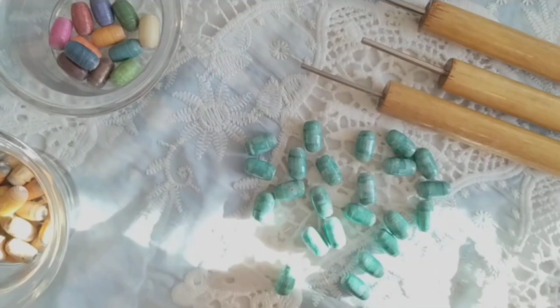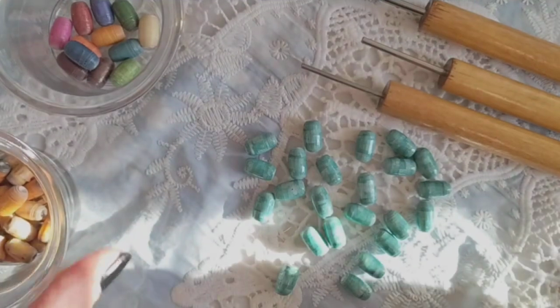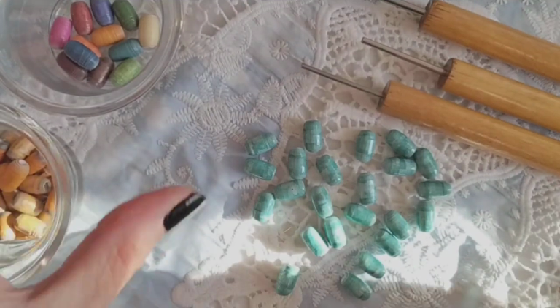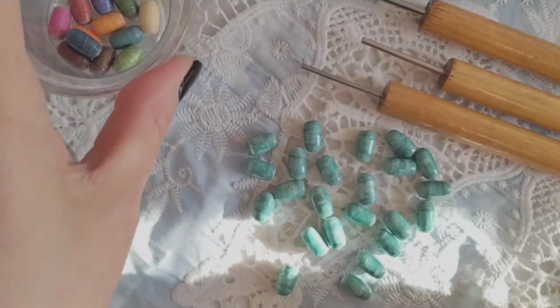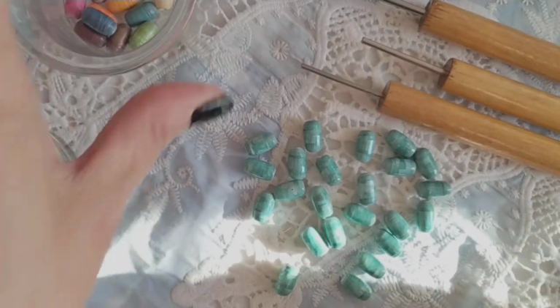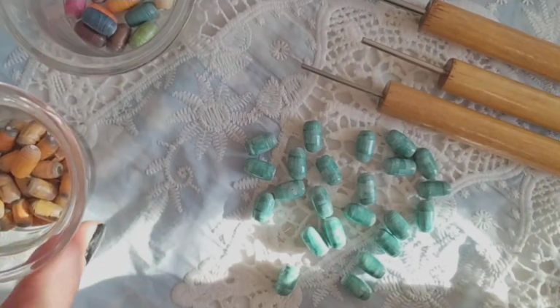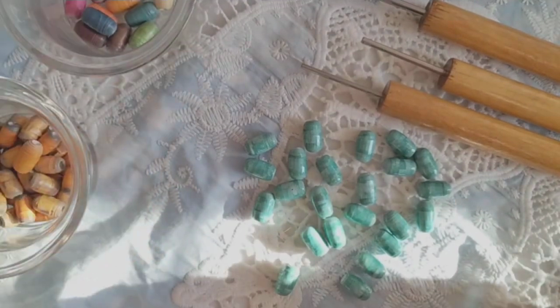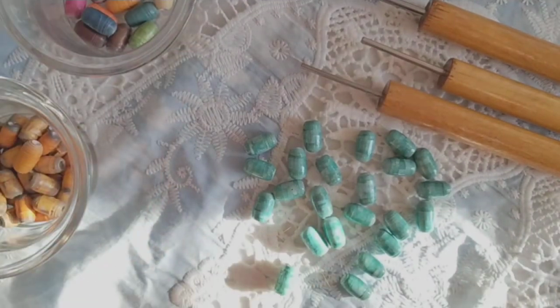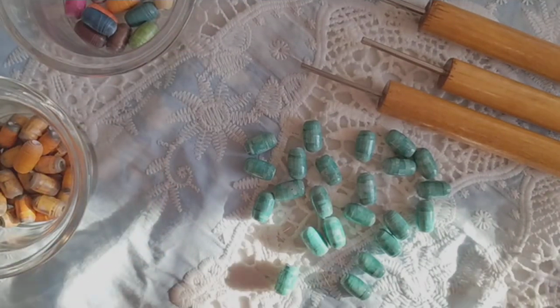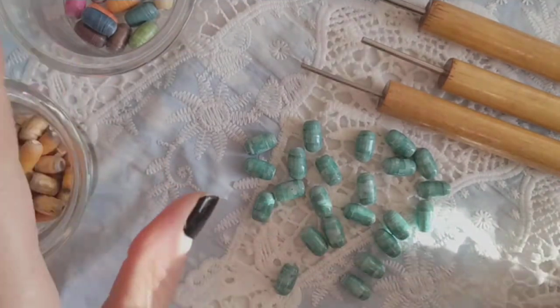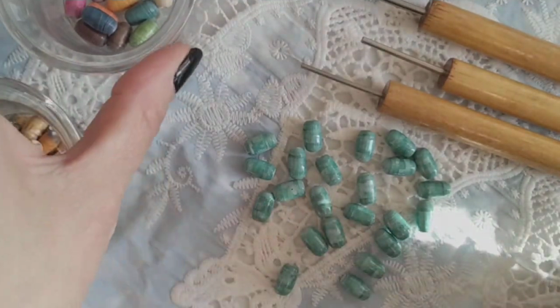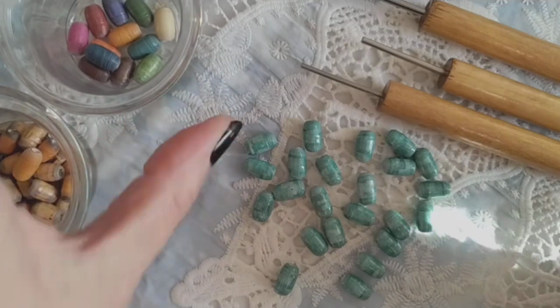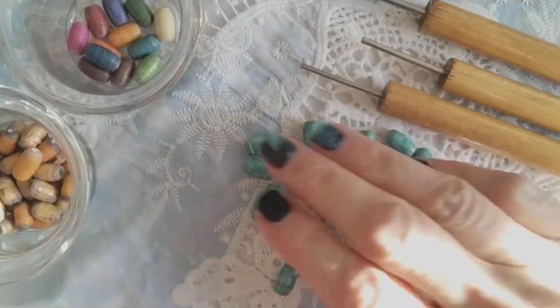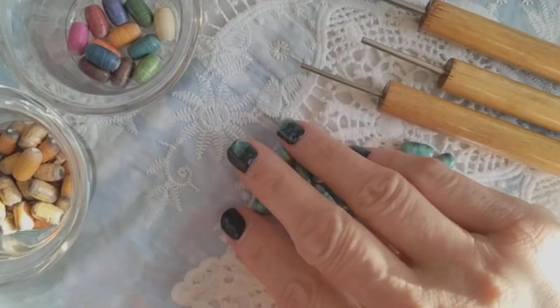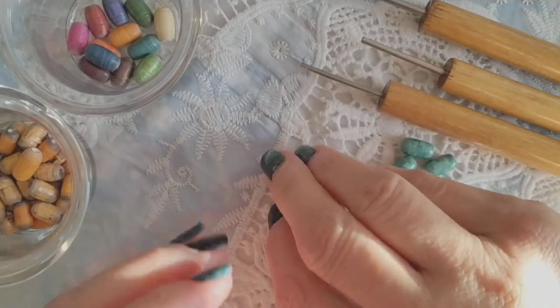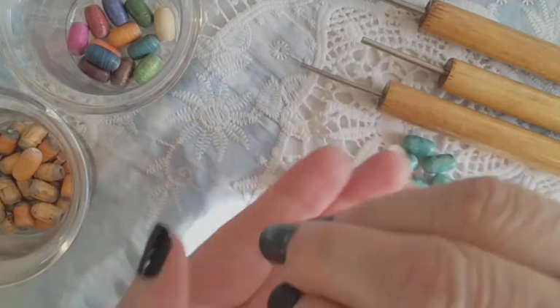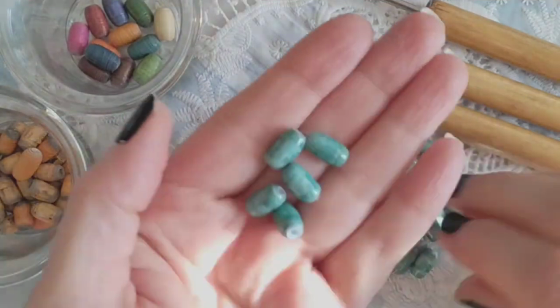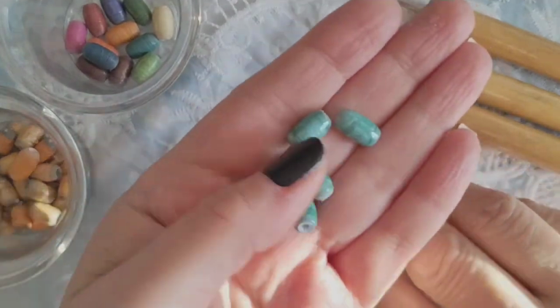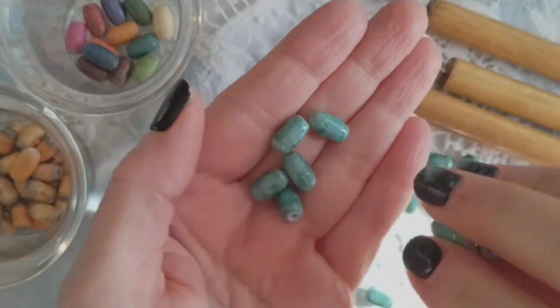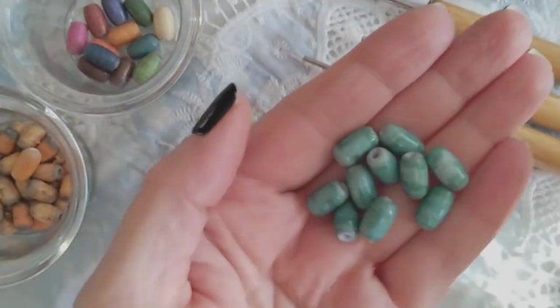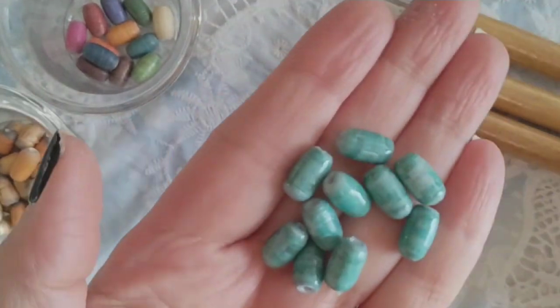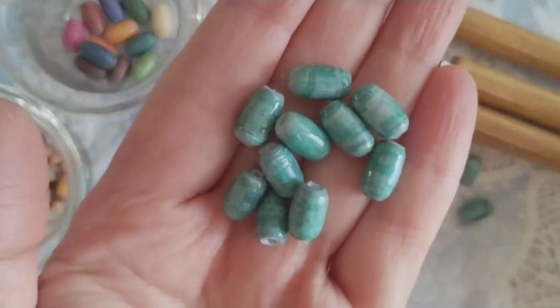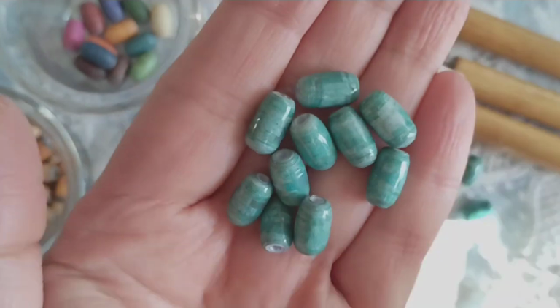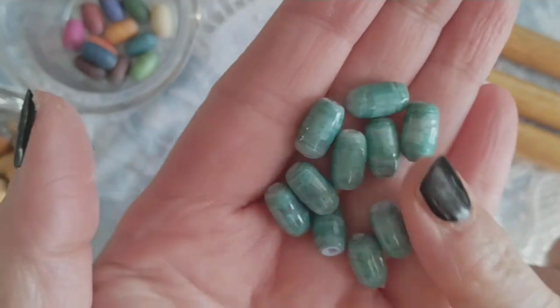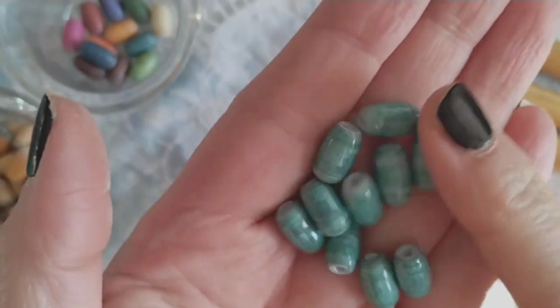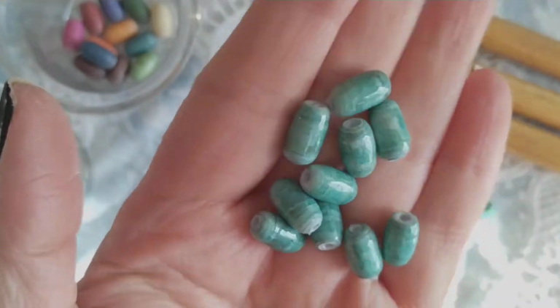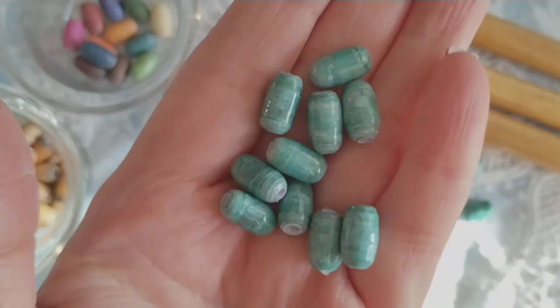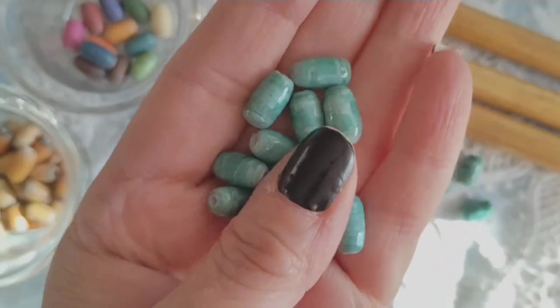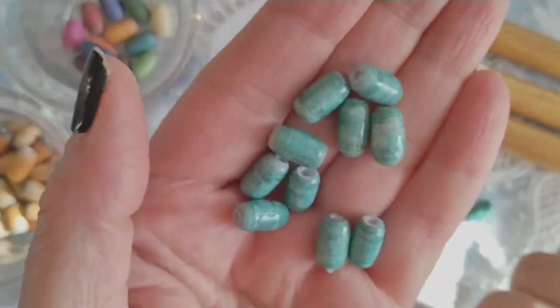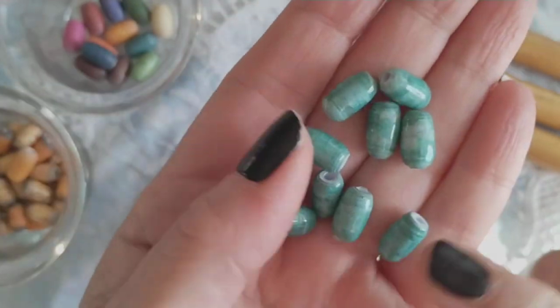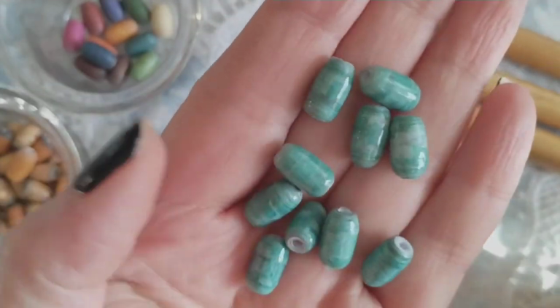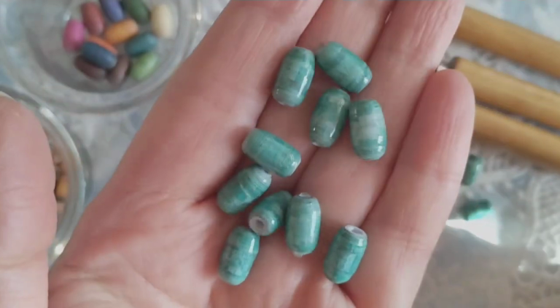Hi everyone, Gina here with Belly Beads paper jewelry. I'm here today to bring you a tutorial on how to roll my 12 millimeter baby barrels. Here they are right here — they're glazed, all done, and ready to be made into something.